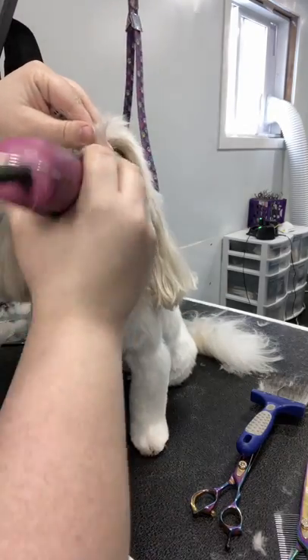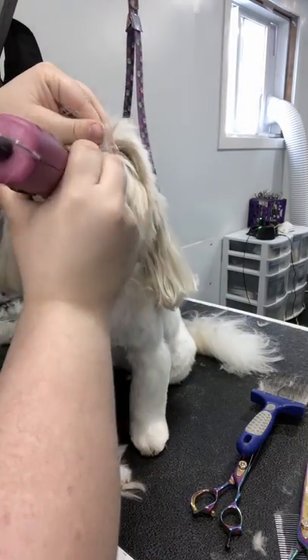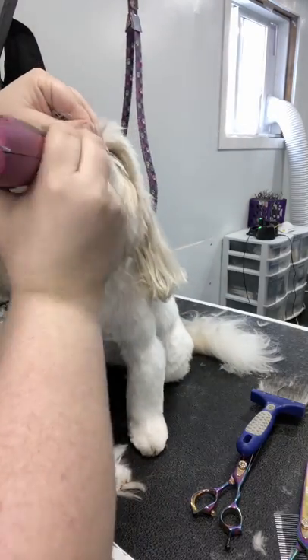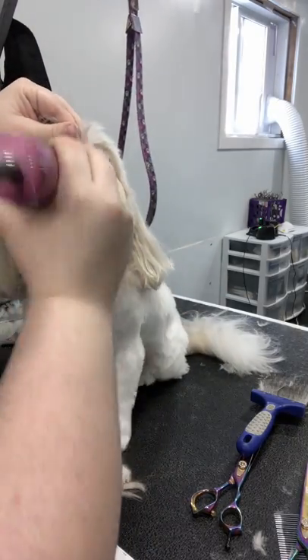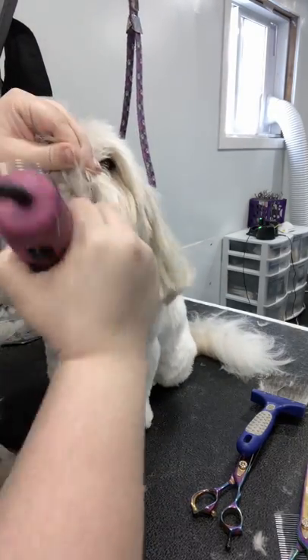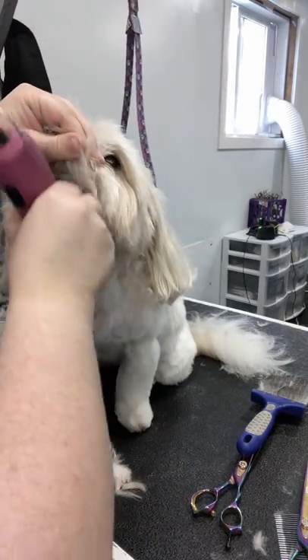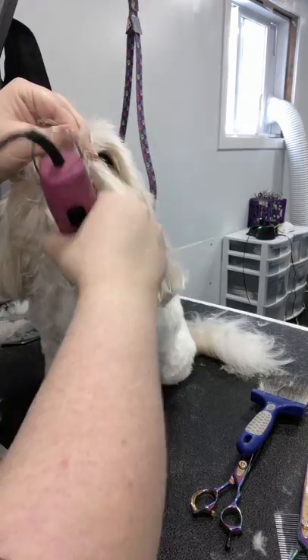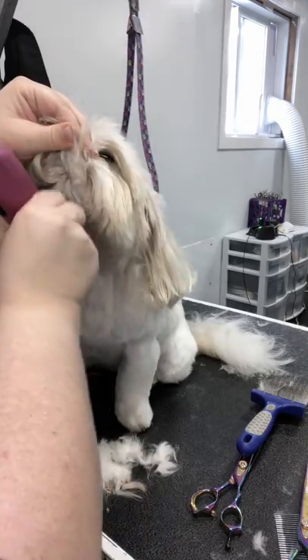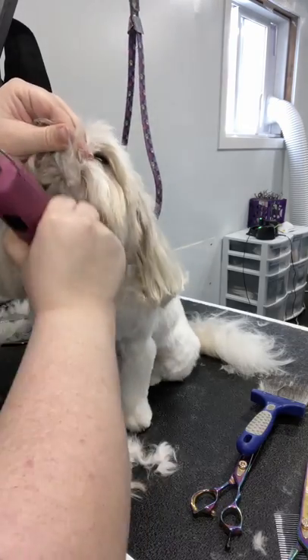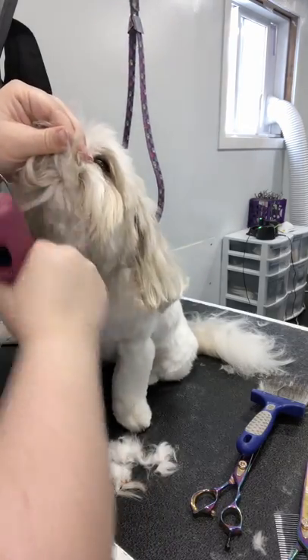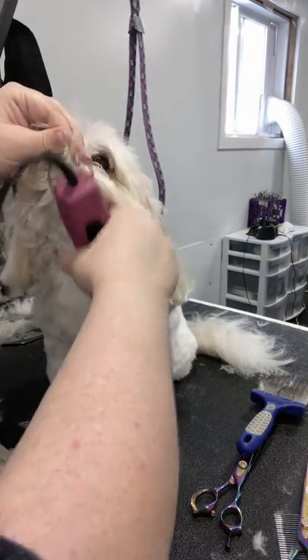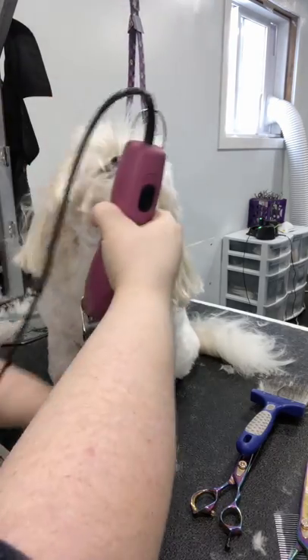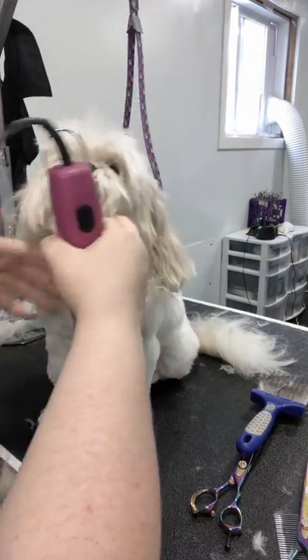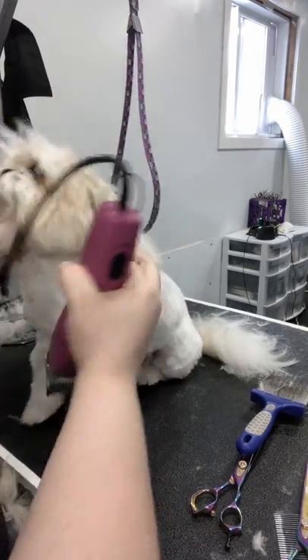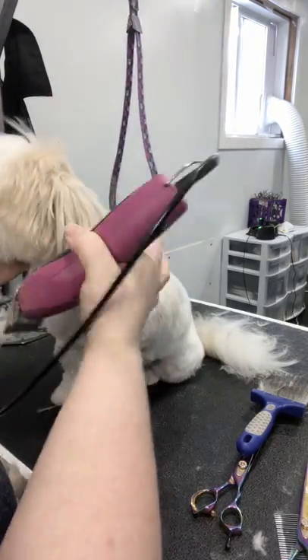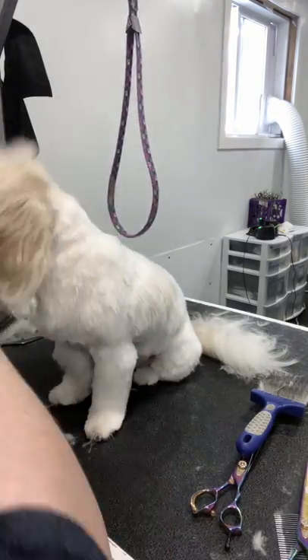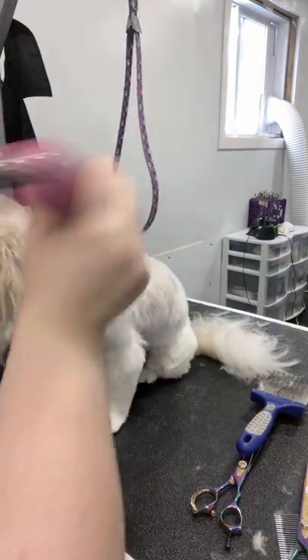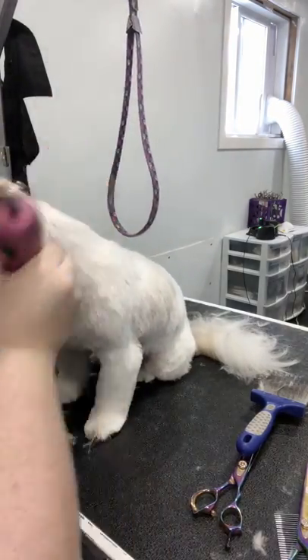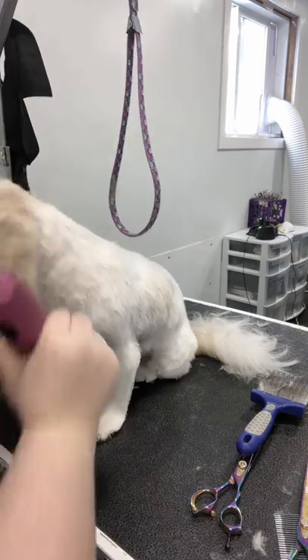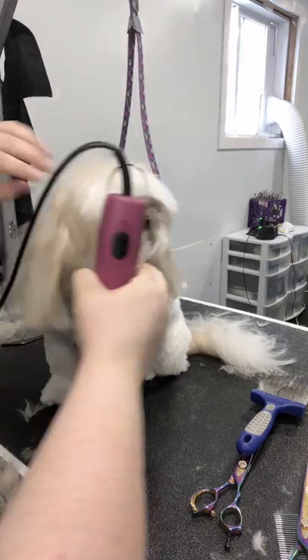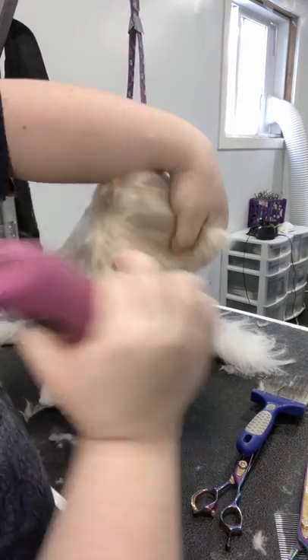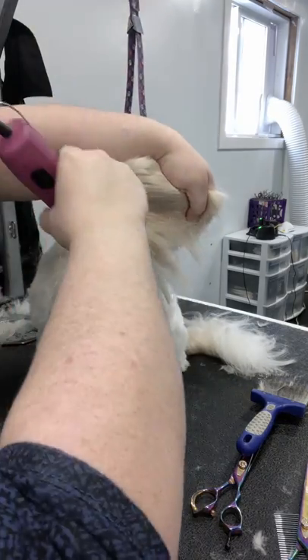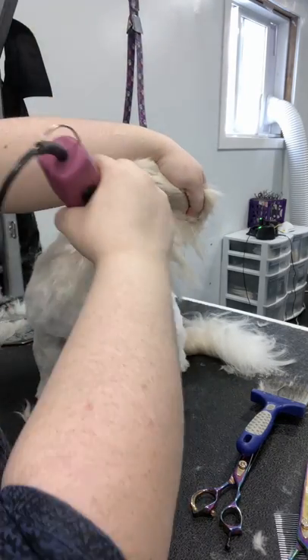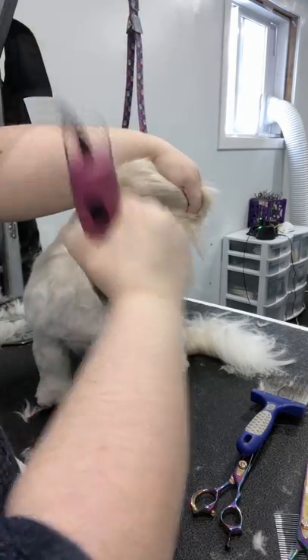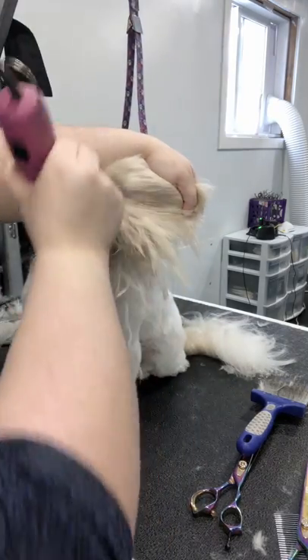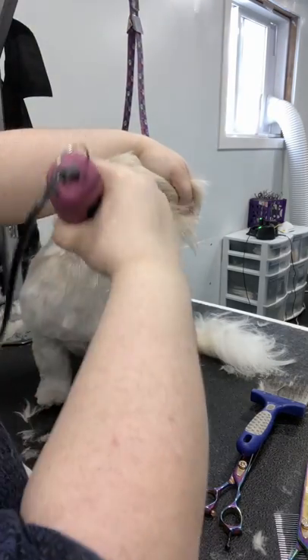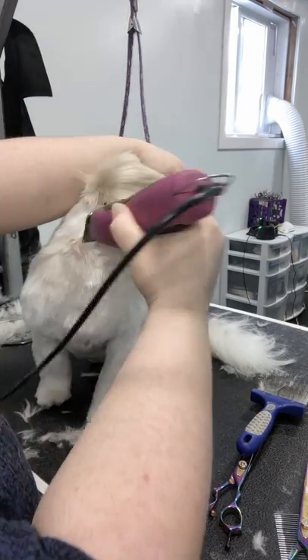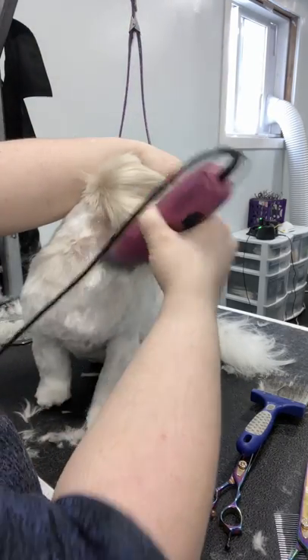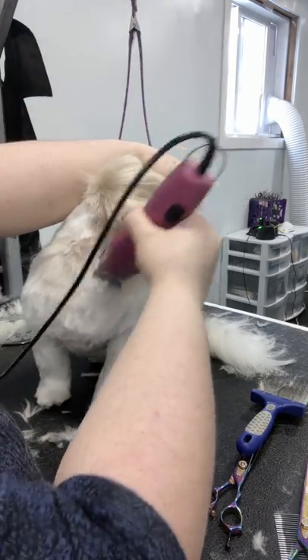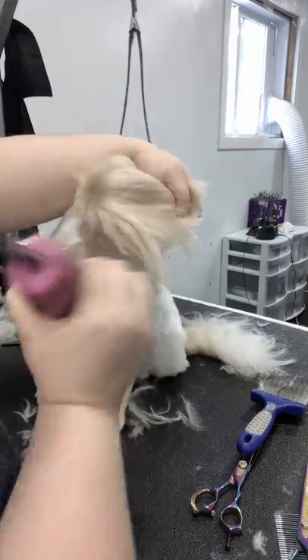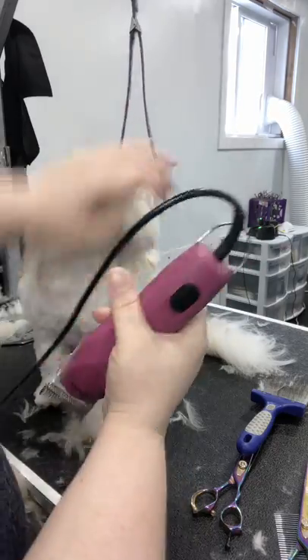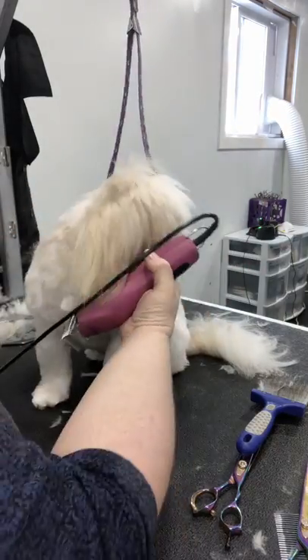Then I'm taking out a portion of the chin hair. This is going to save us so much scissoring time and help the sides of the face lay down nicely. Do not cut into the sides of the head, but really wrap around those ears.